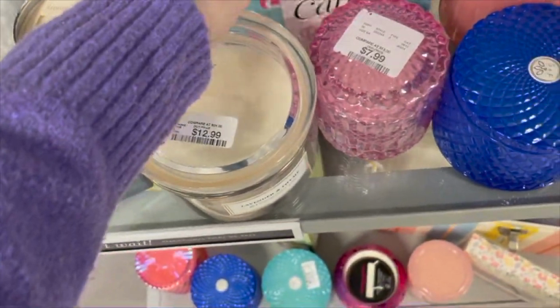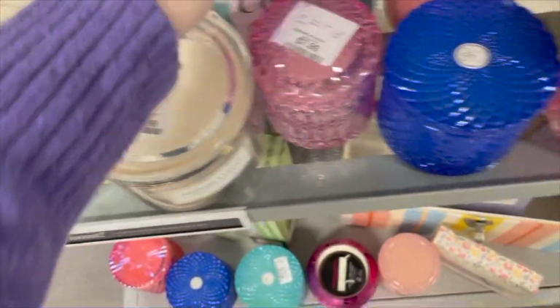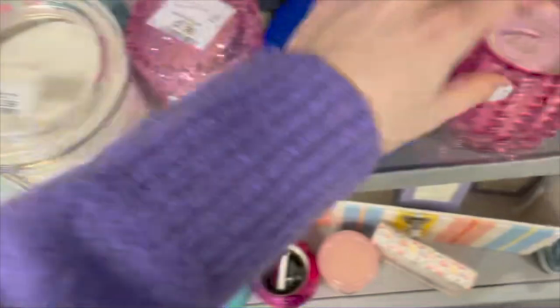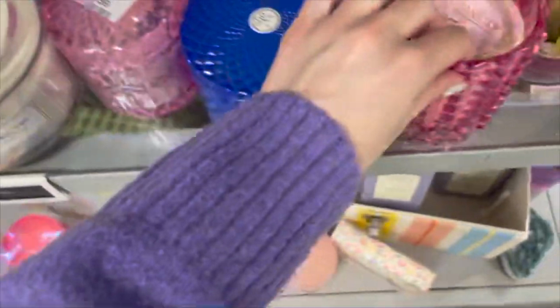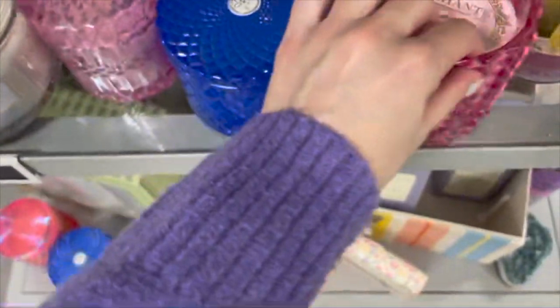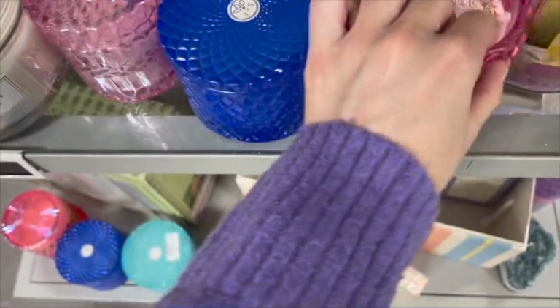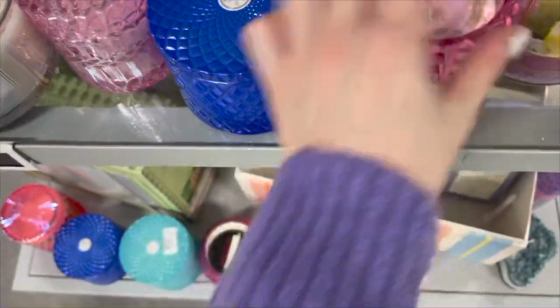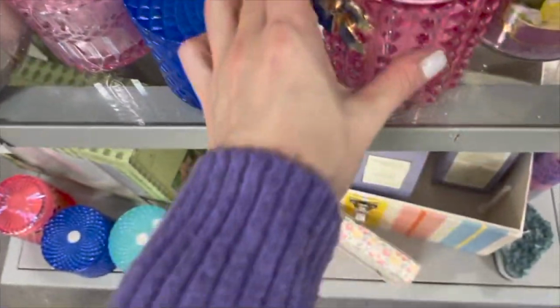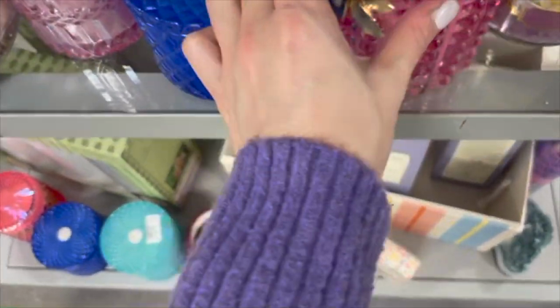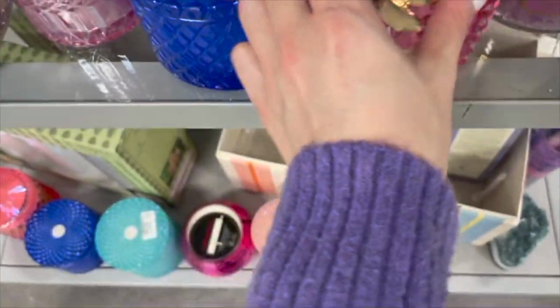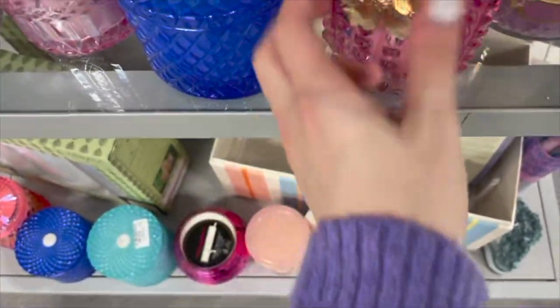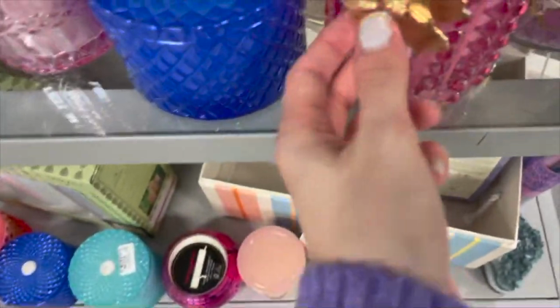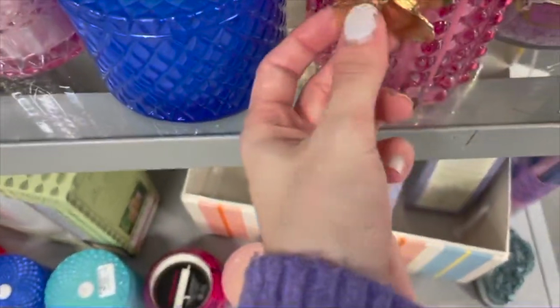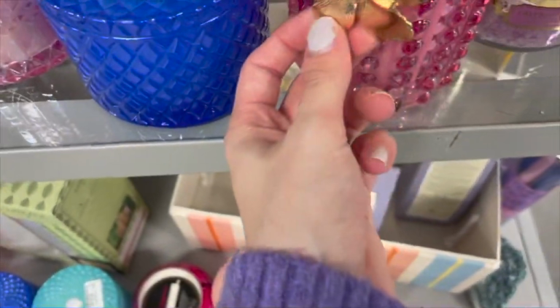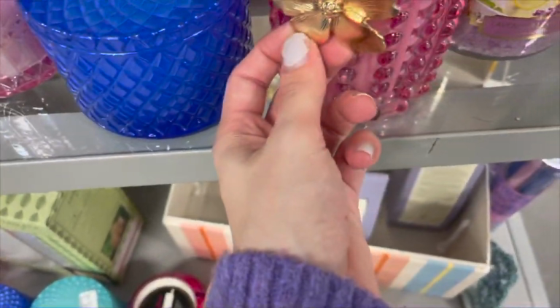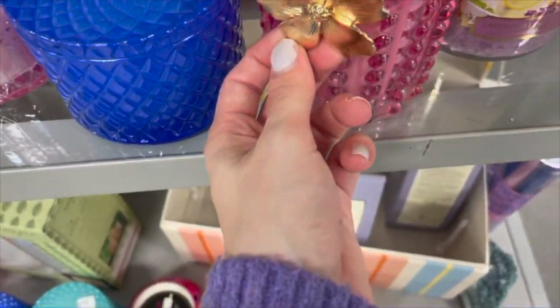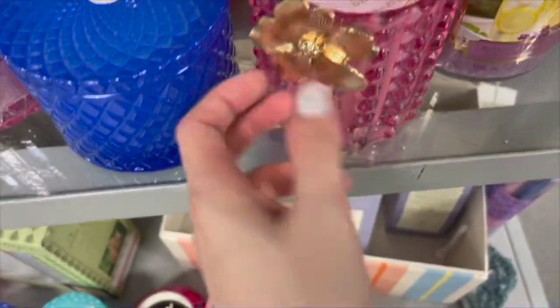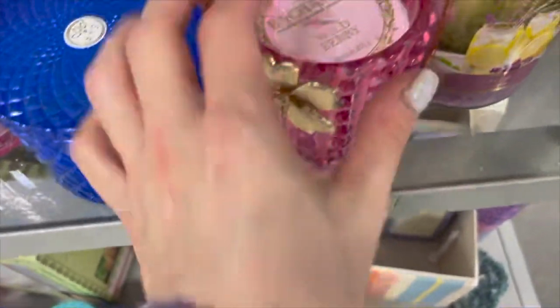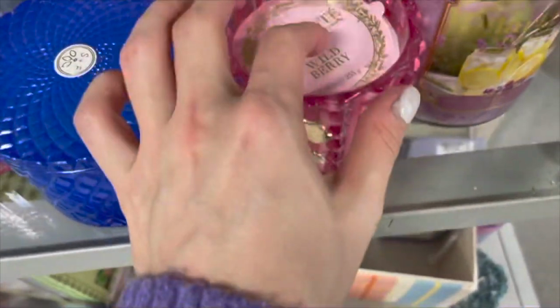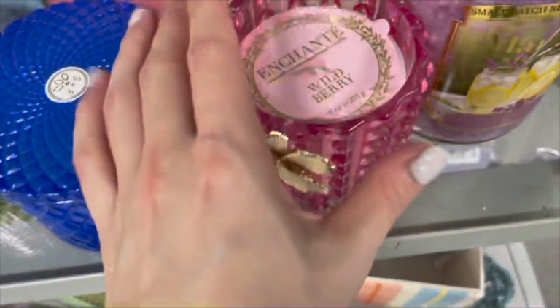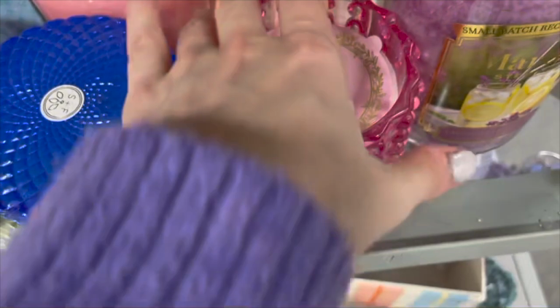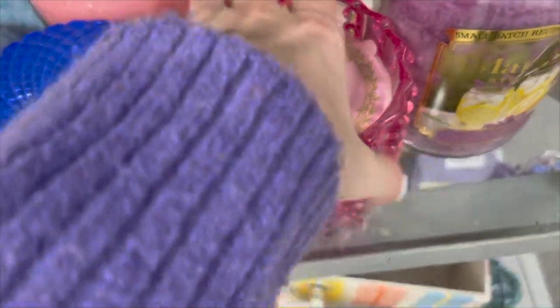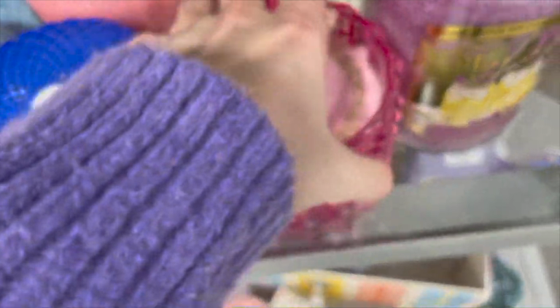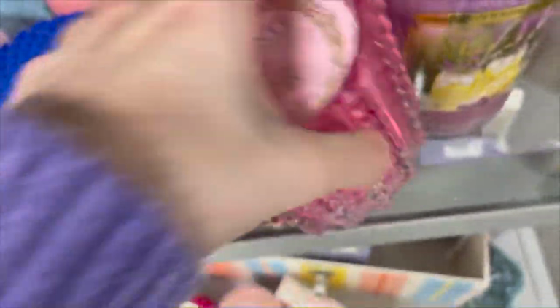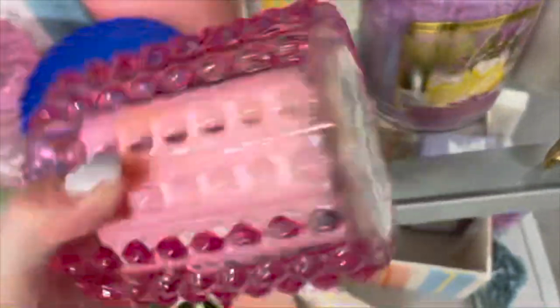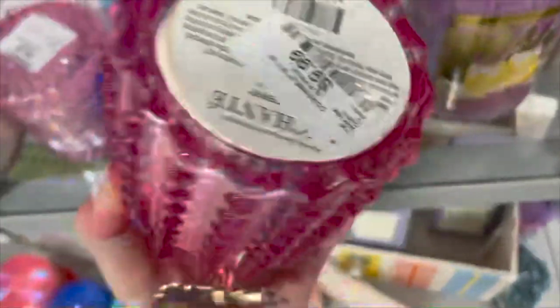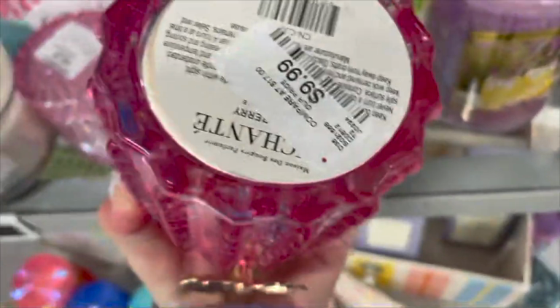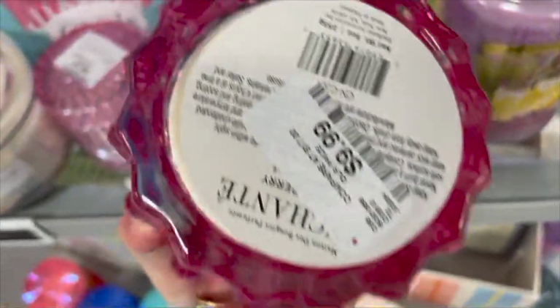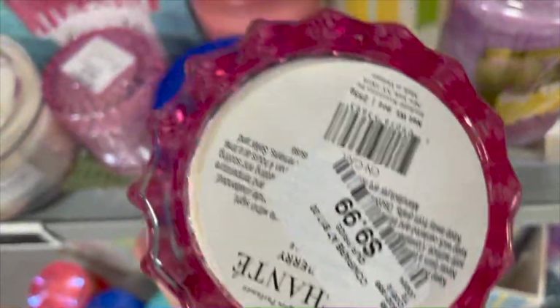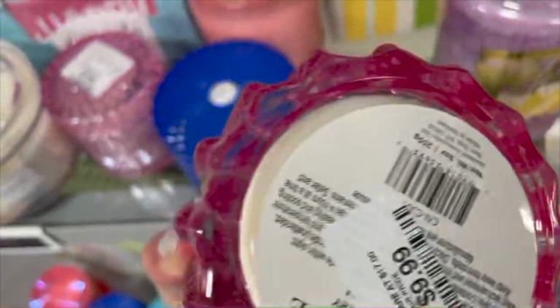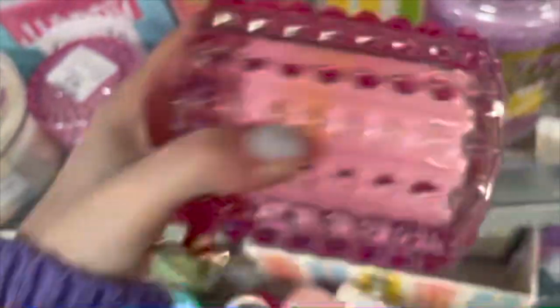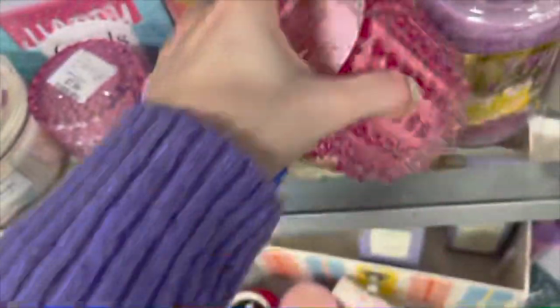They have these really pretty candles — look at this one with the flowers, wild berry scent, priced at $9.99.